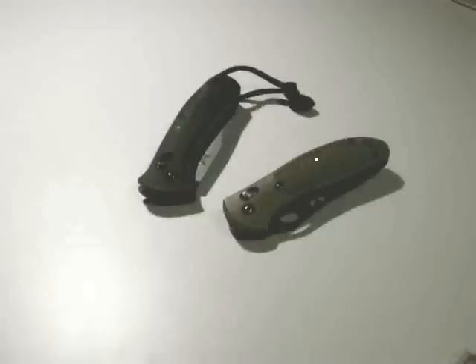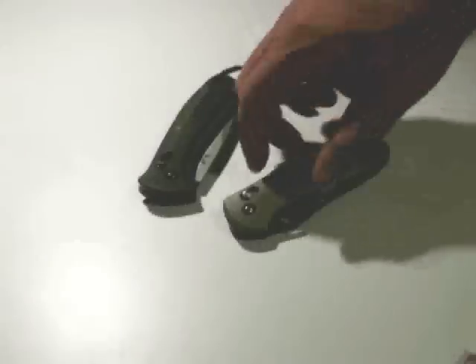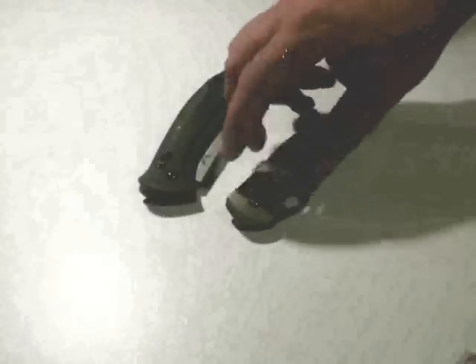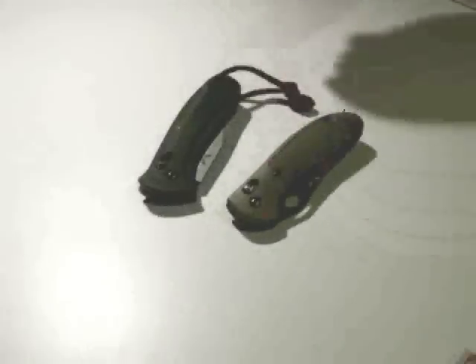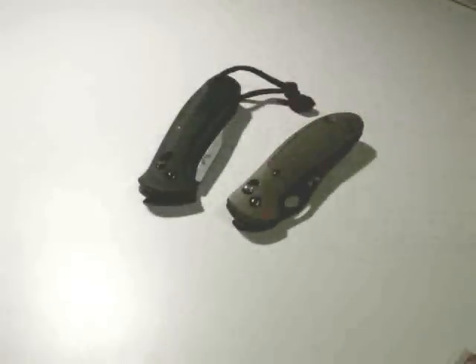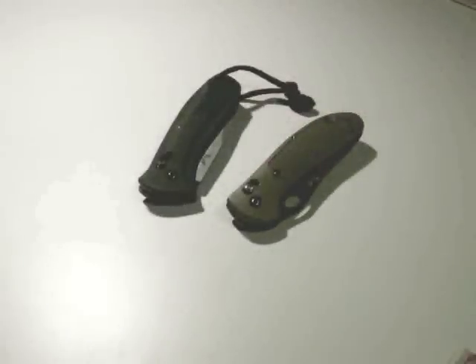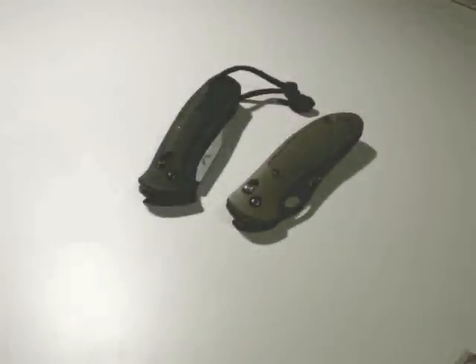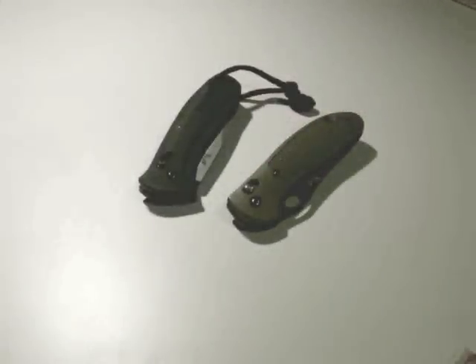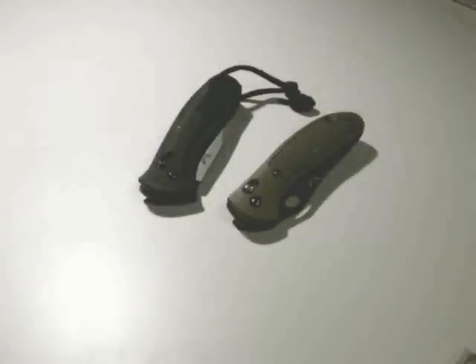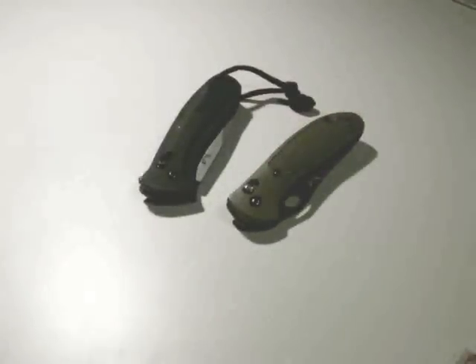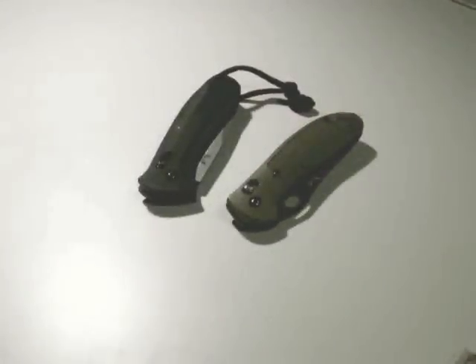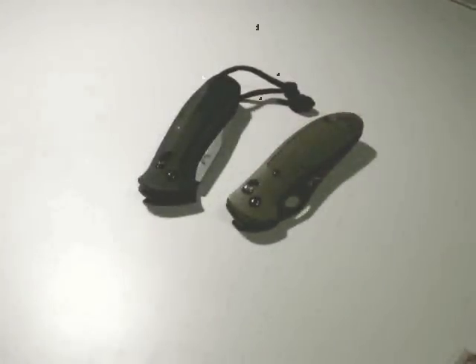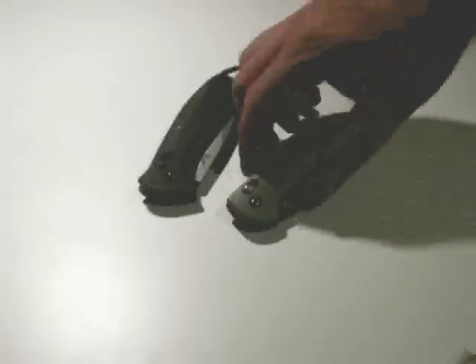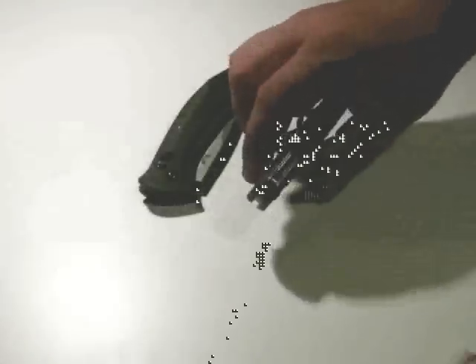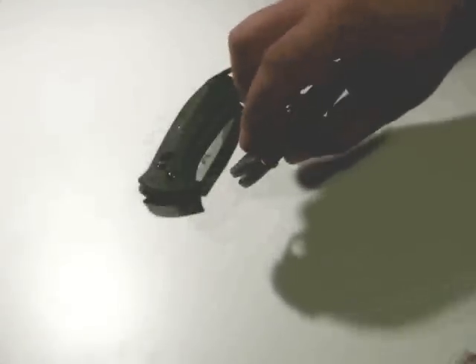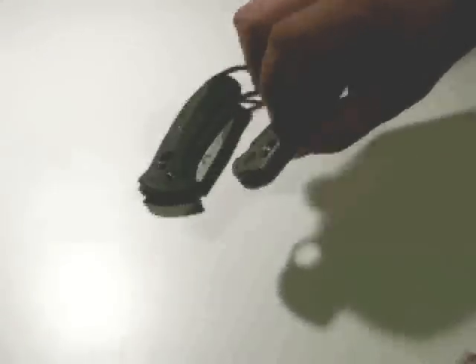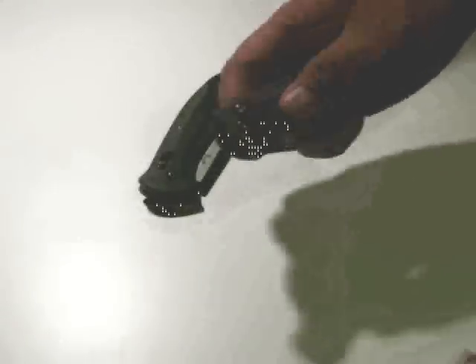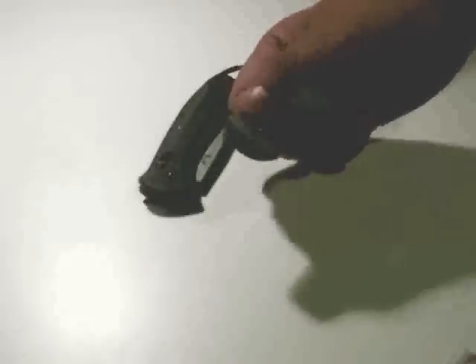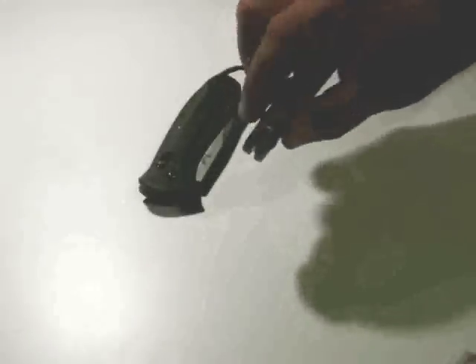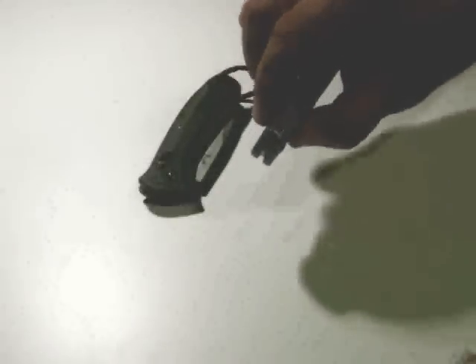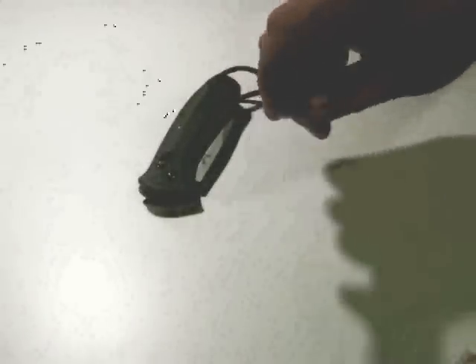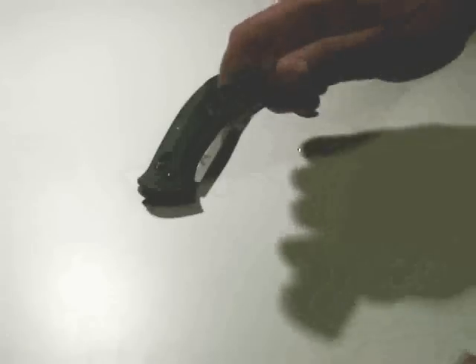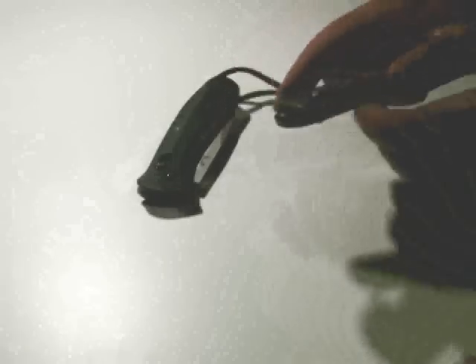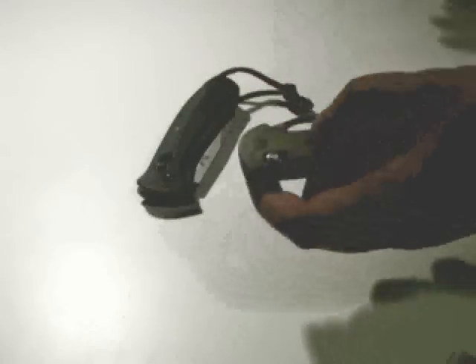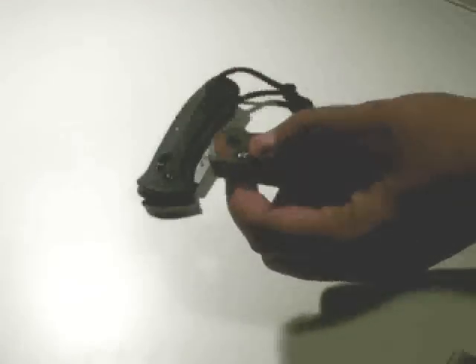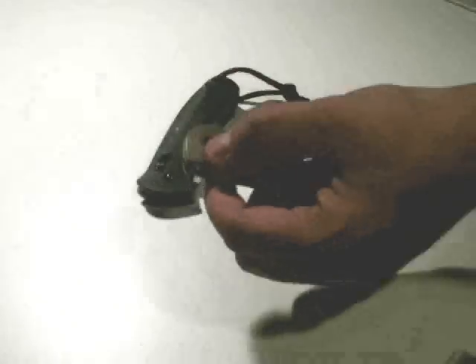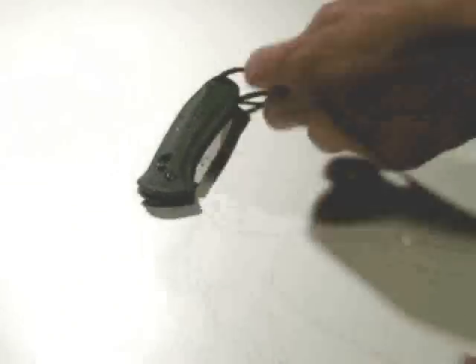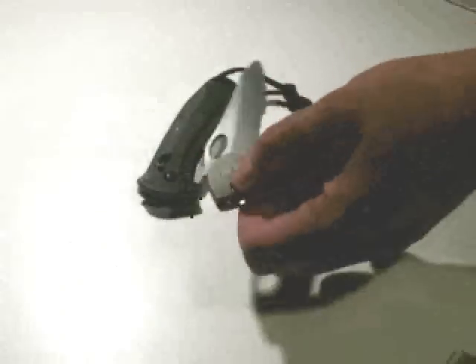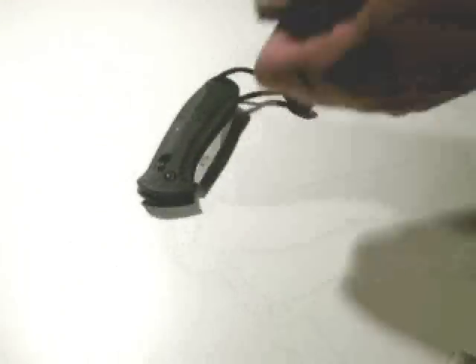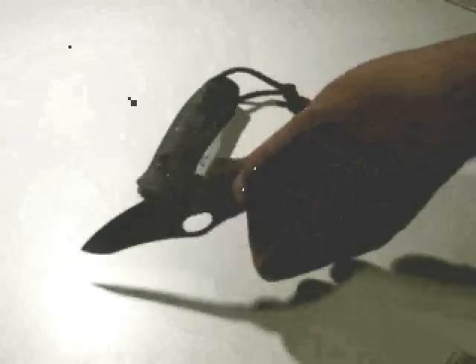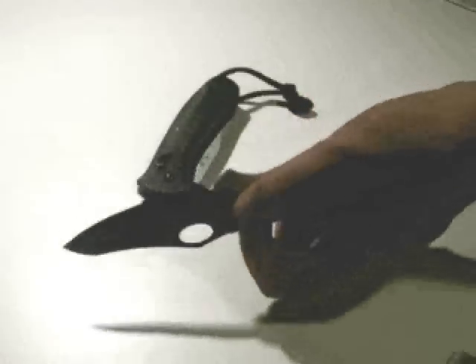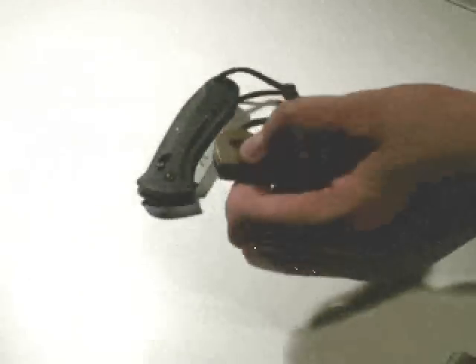Anyway, we're talking about the locking mechanism — the Axis Lock — and three reasons why I like it. First off is that it's ambidextrous. You can get to it and use it from either side of the knife, from either hand. Very easy to use.